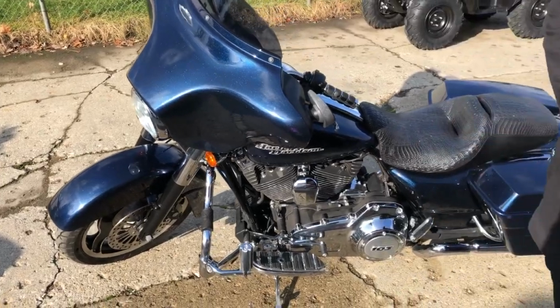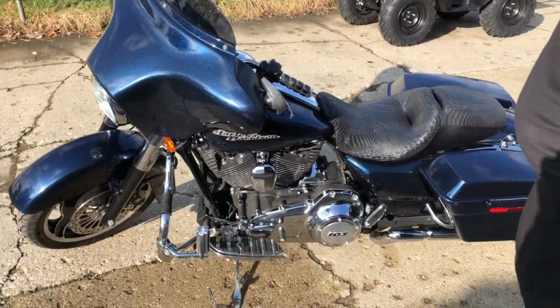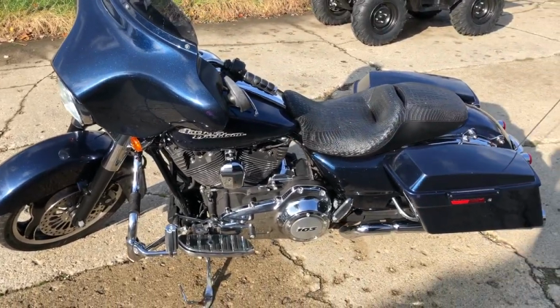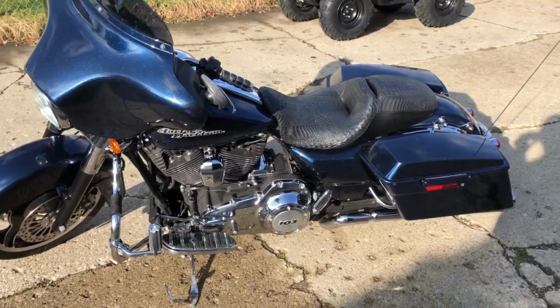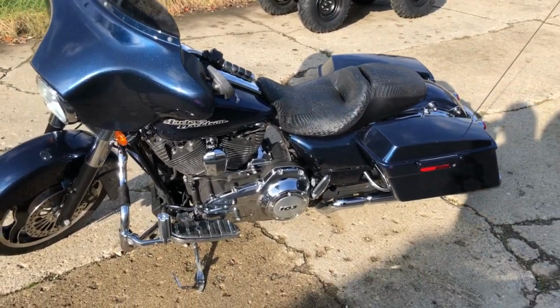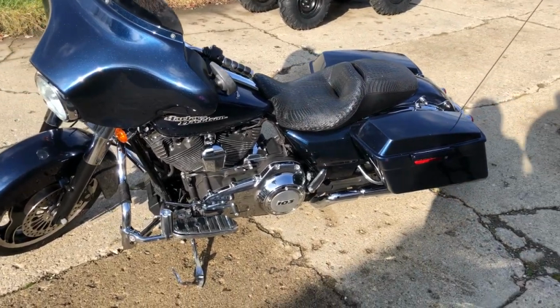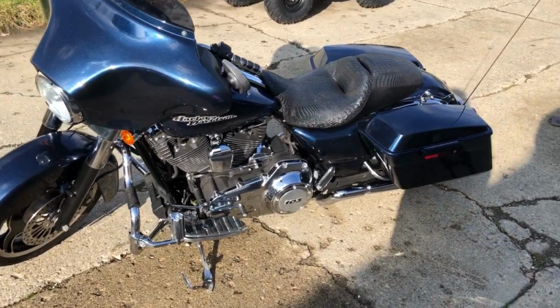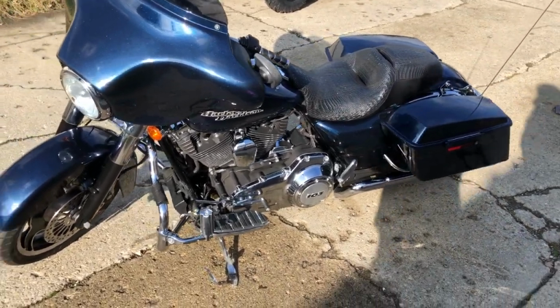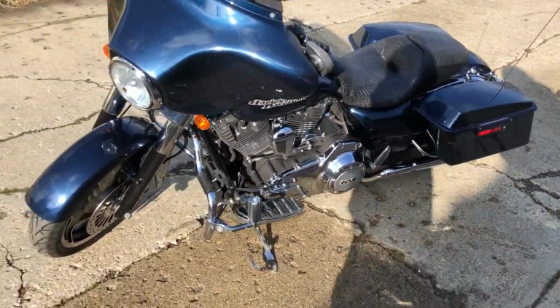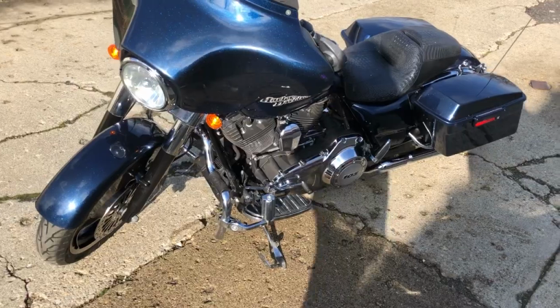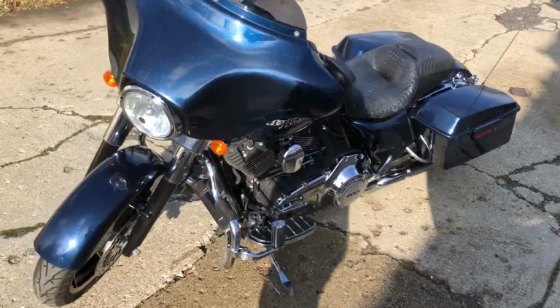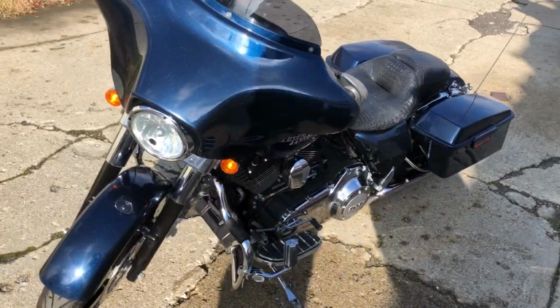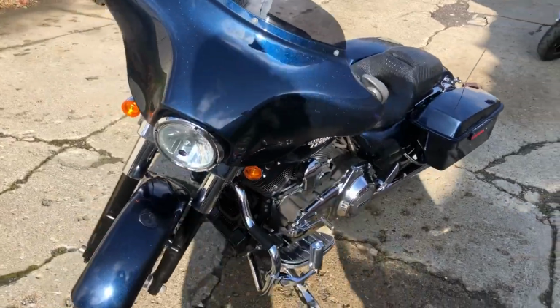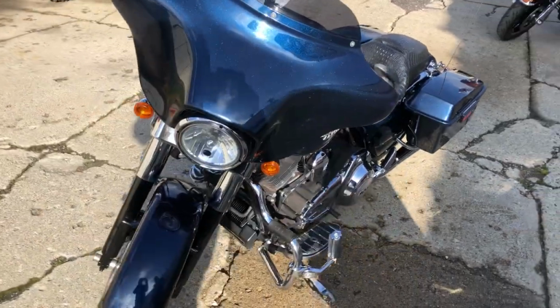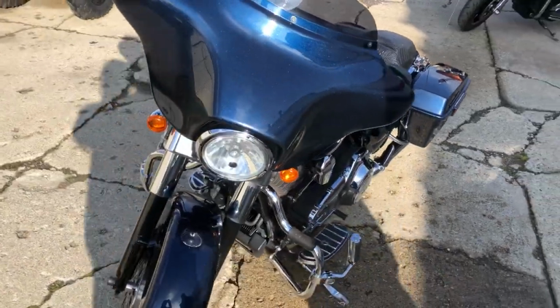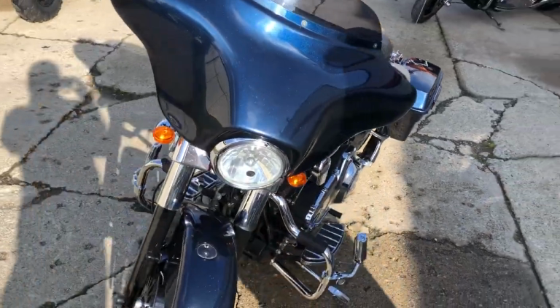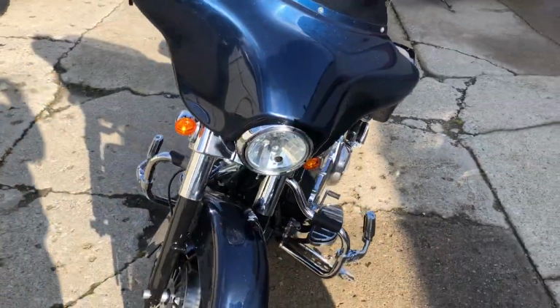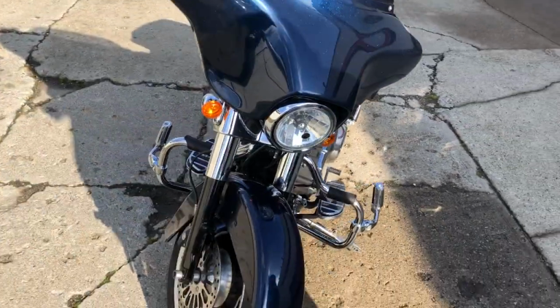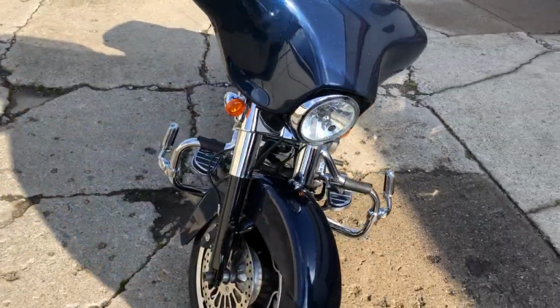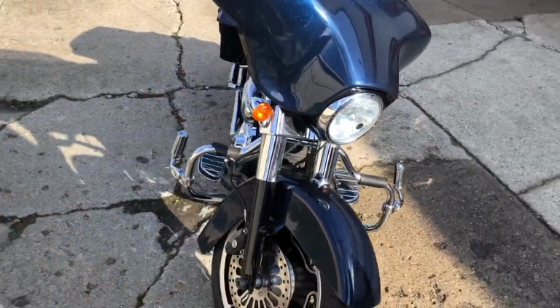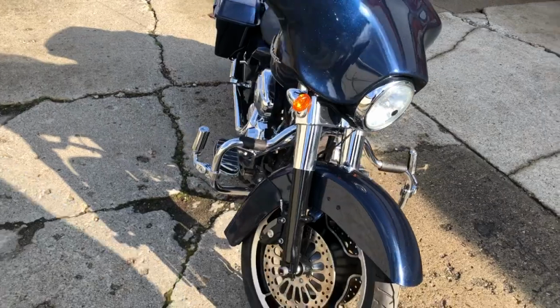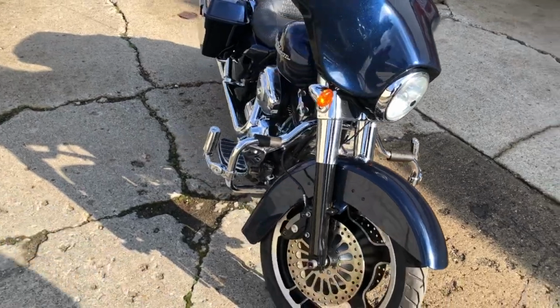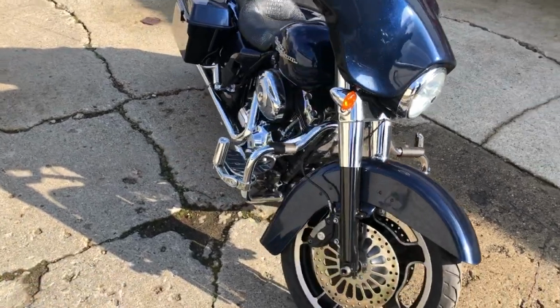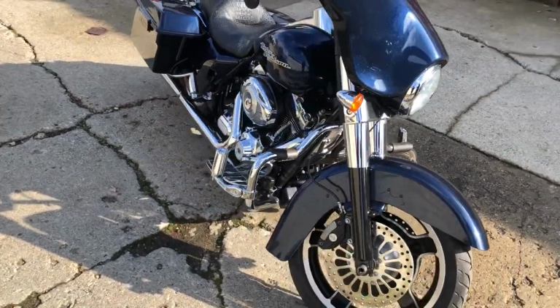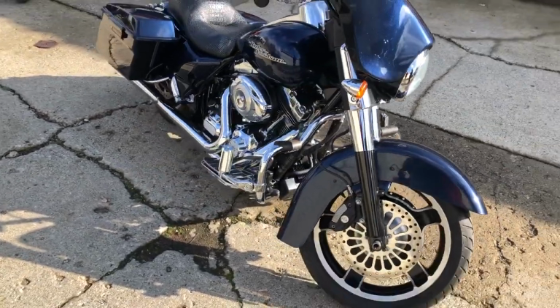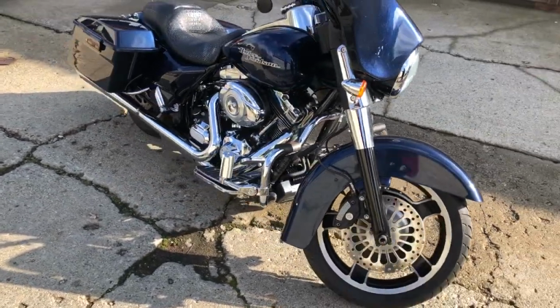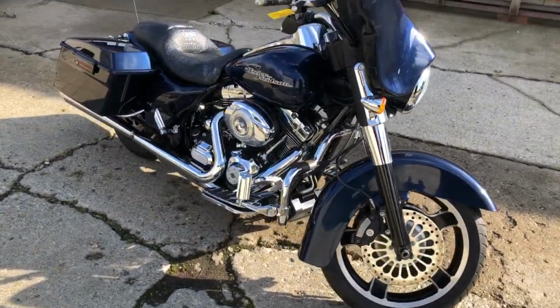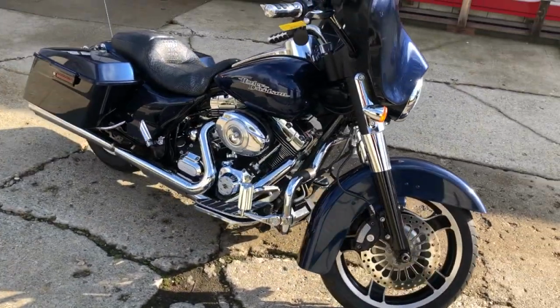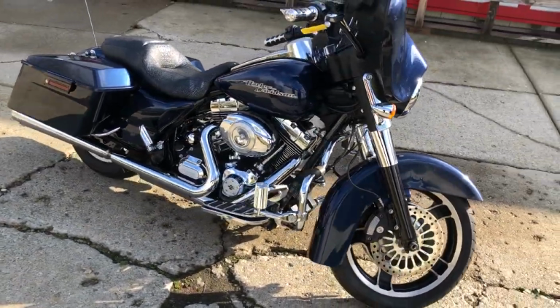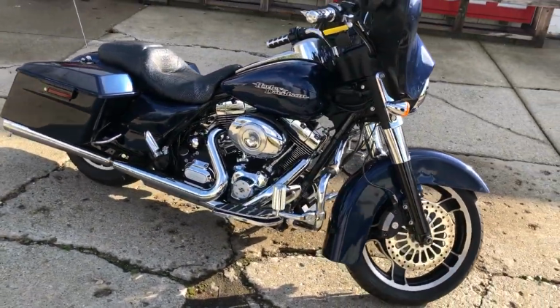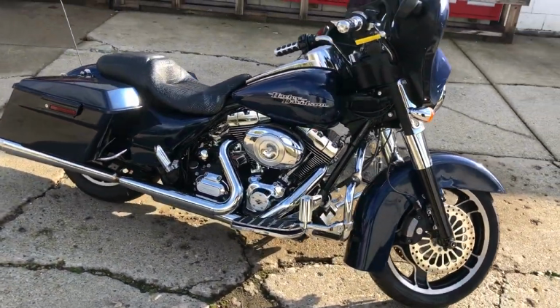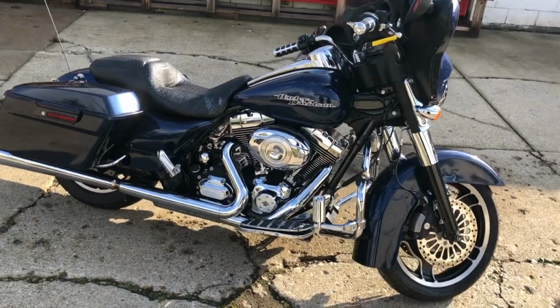Hey guys, approvalpowersports.com here doing some videos on some stuff that just came in. Check this one out — 2012 Street Glide for sale, only 13,738 miles. Comes in that Big Blue Pearl with over $1,500 in extras, including custom engine guards and highway